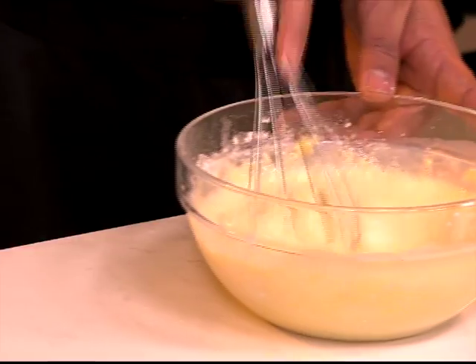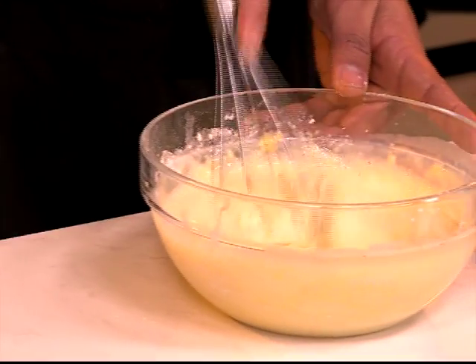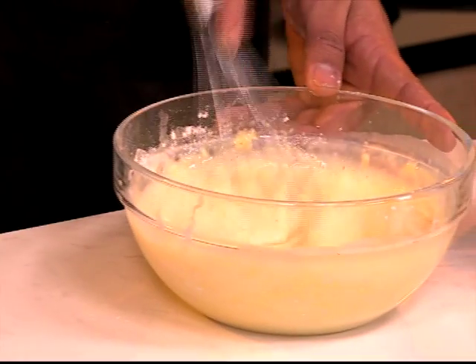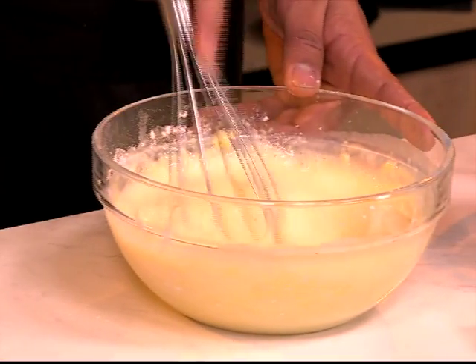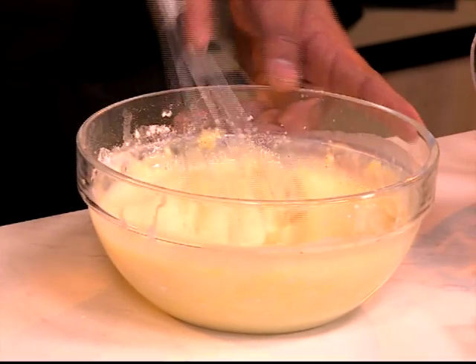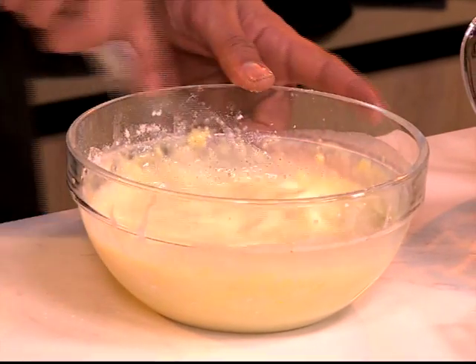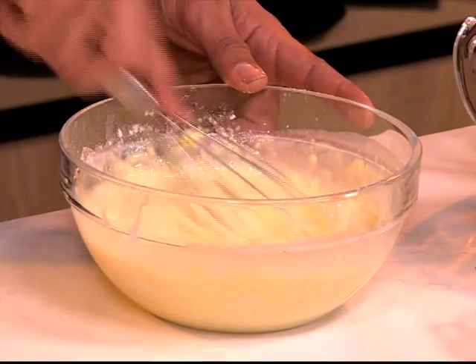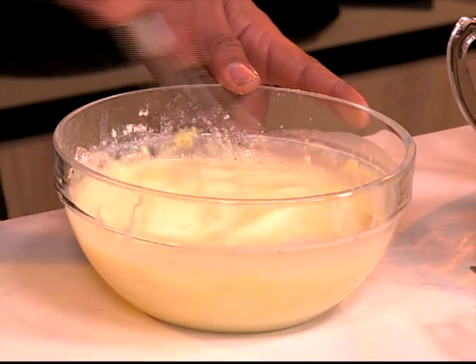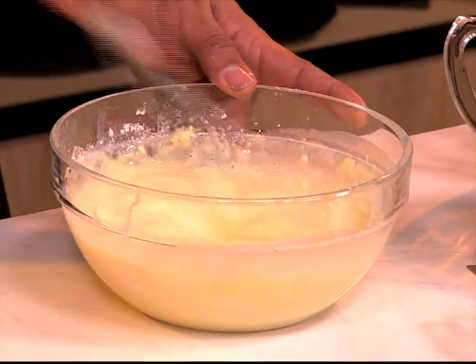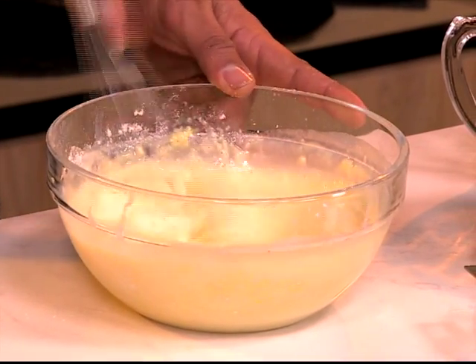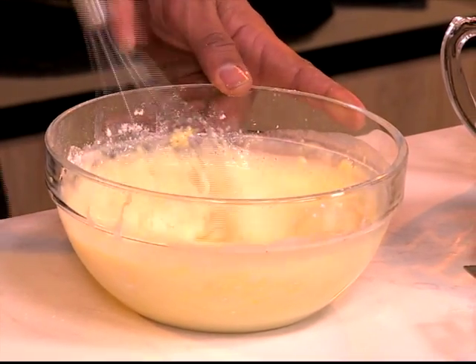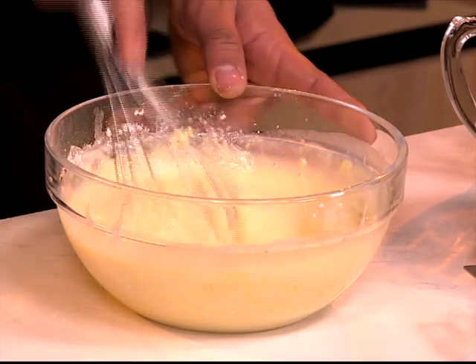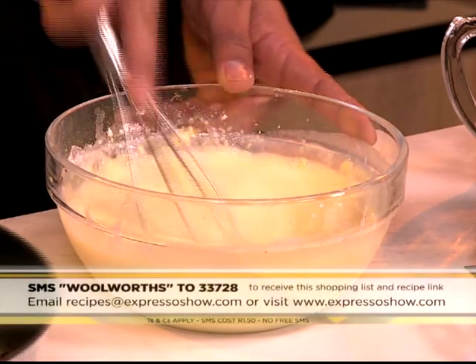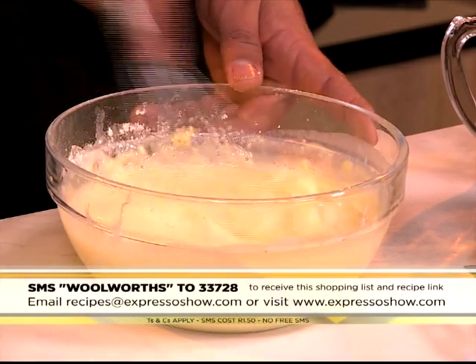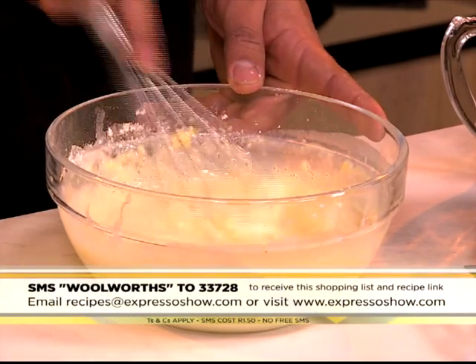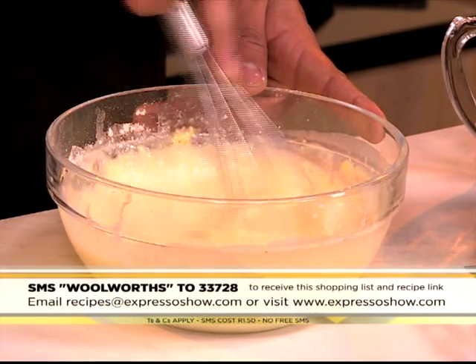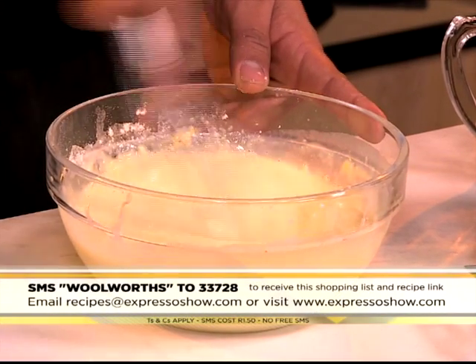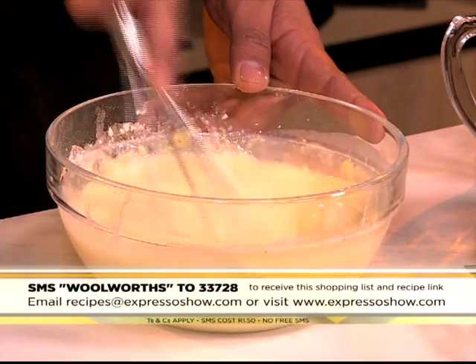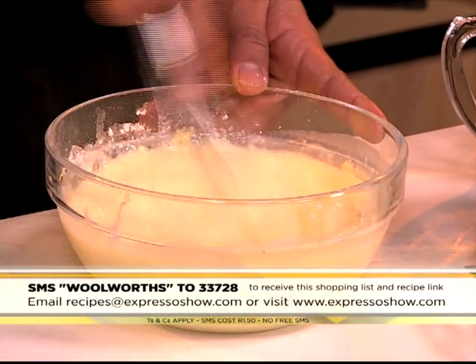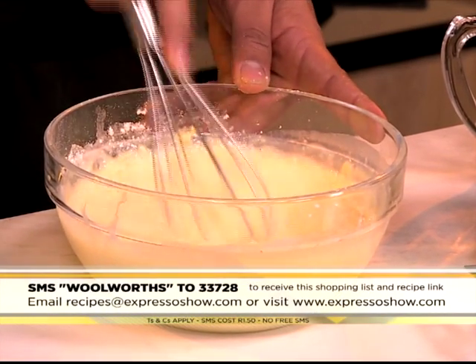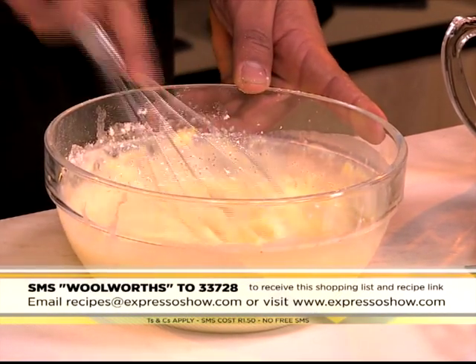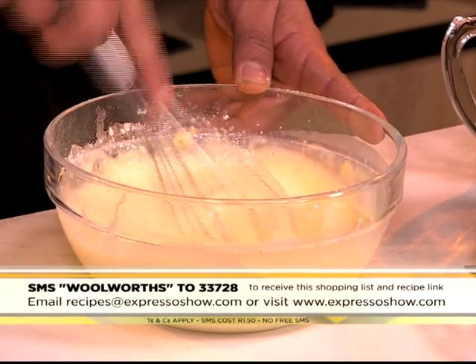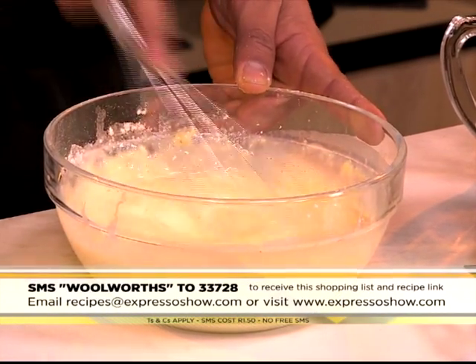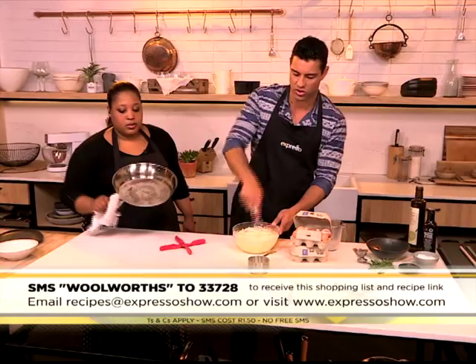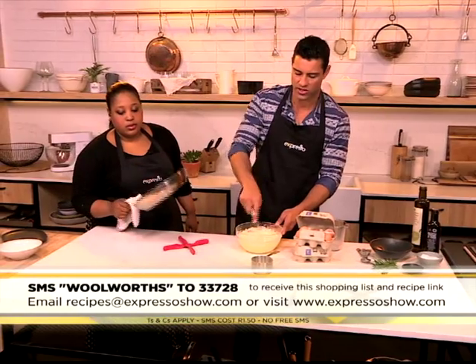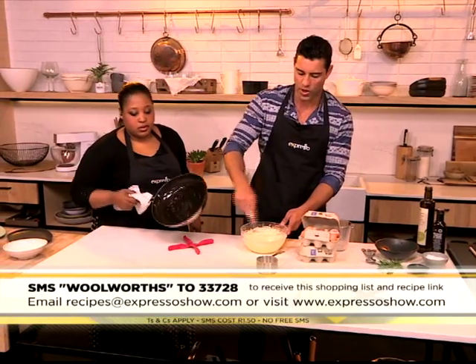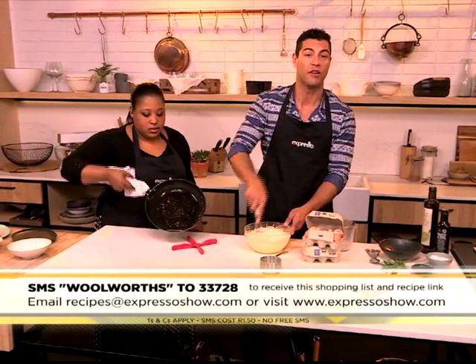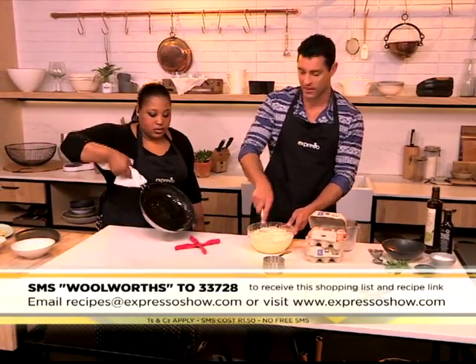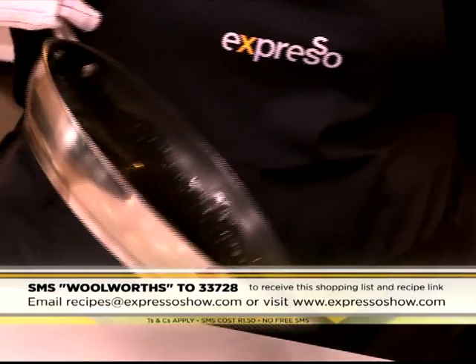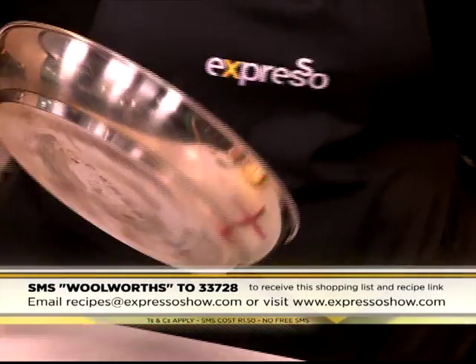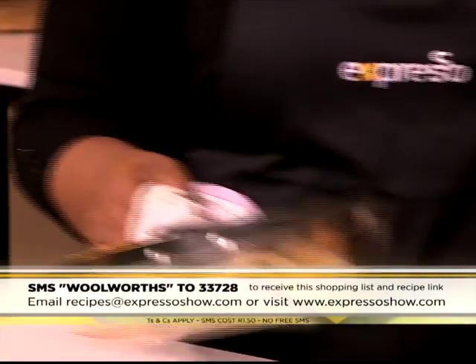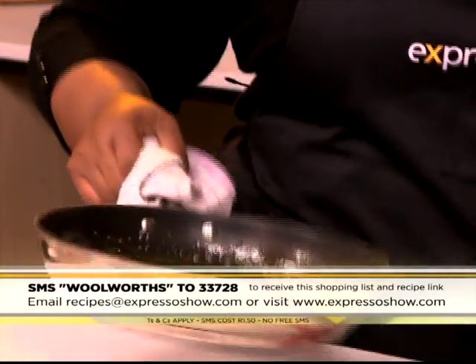If you would like to get your hands on the recipe, it's very easy. SMS the keyword Woolworths to 233728 and they will send you the shopping list also linked to the recipe that you can follow. Those SMS's do cost one rand fifty. Woolworths to 233728.